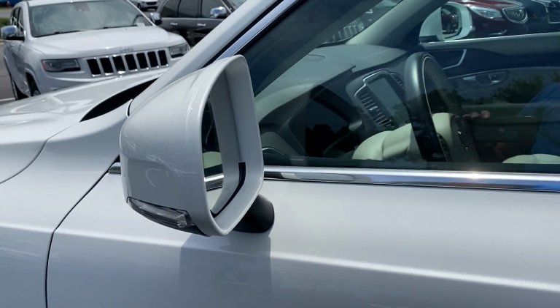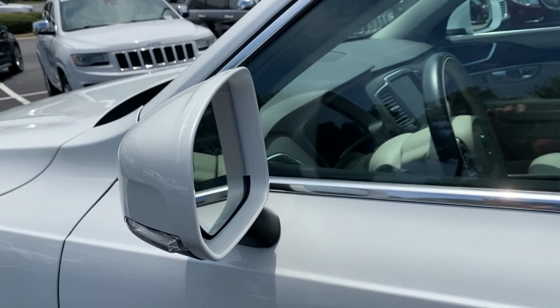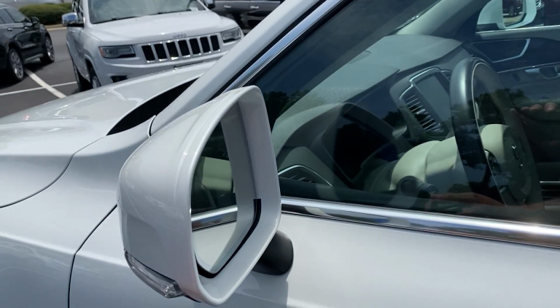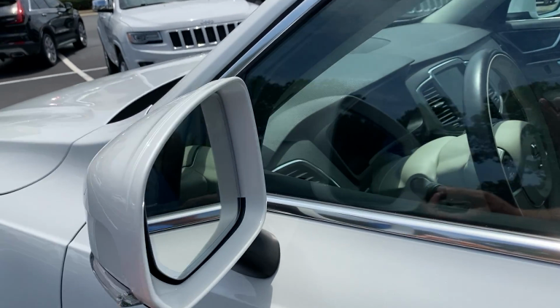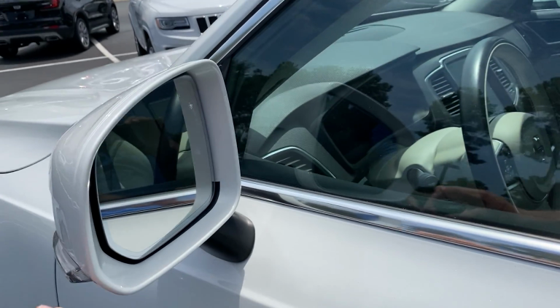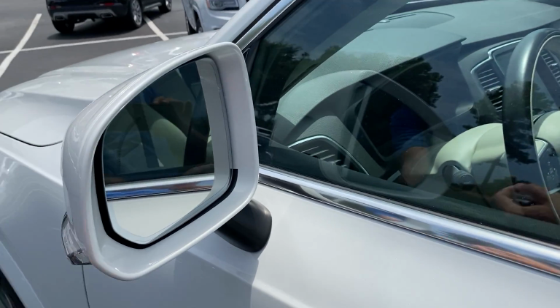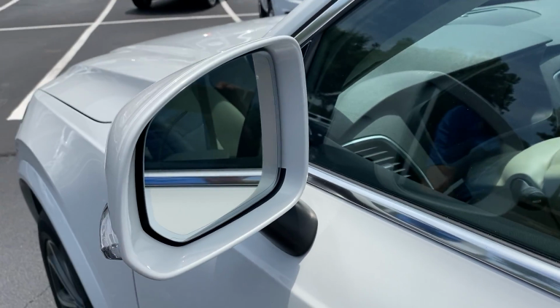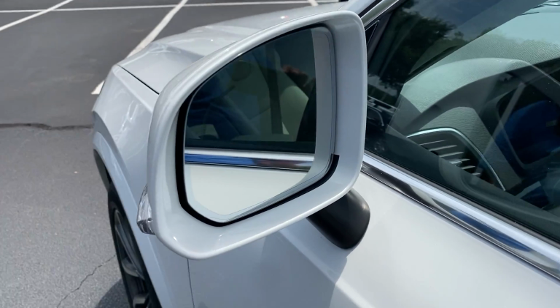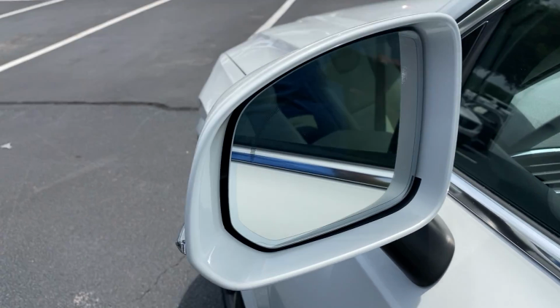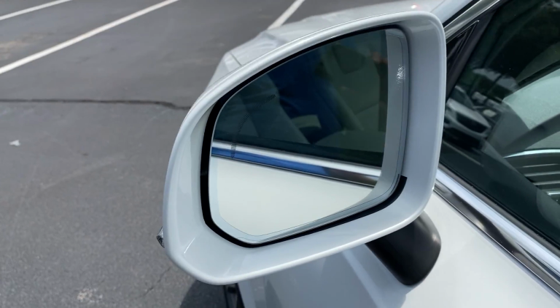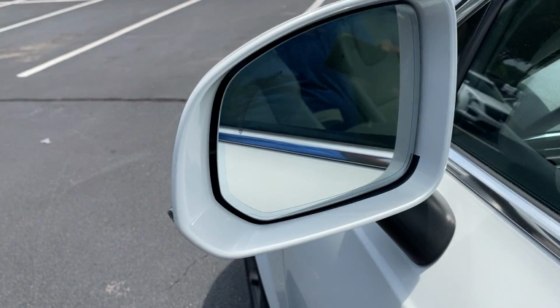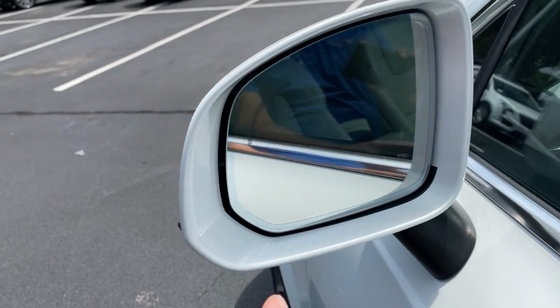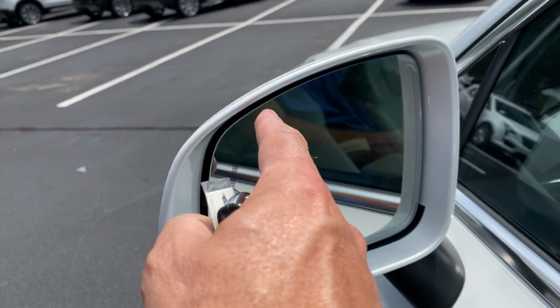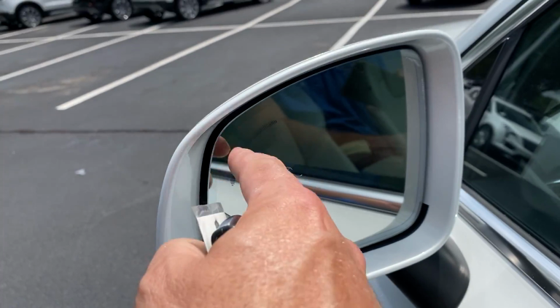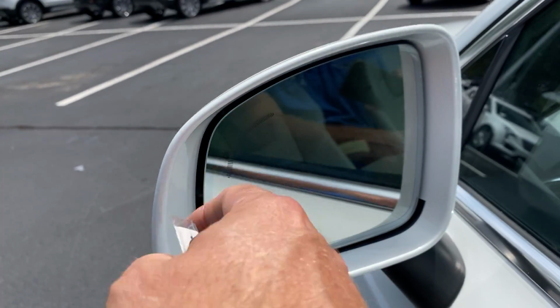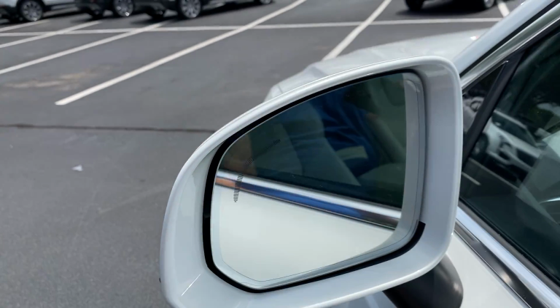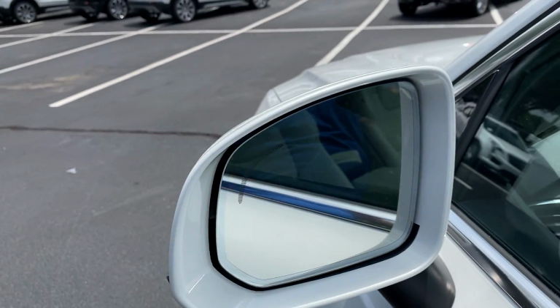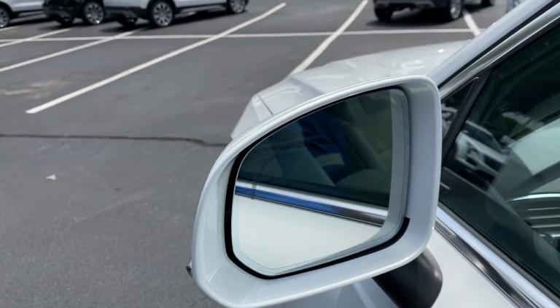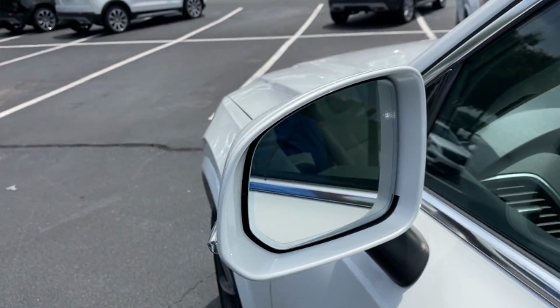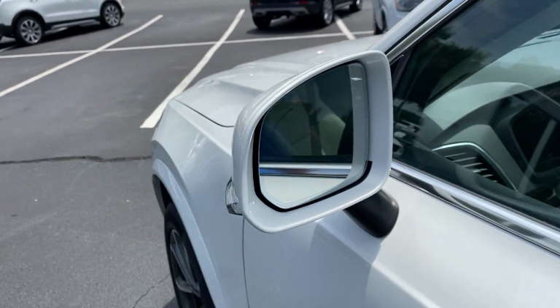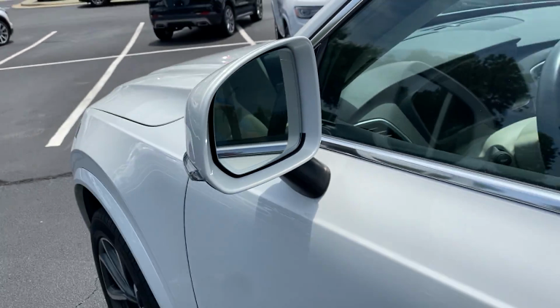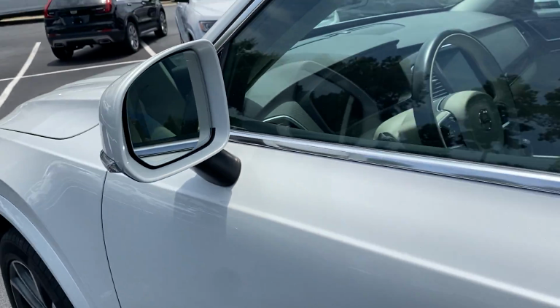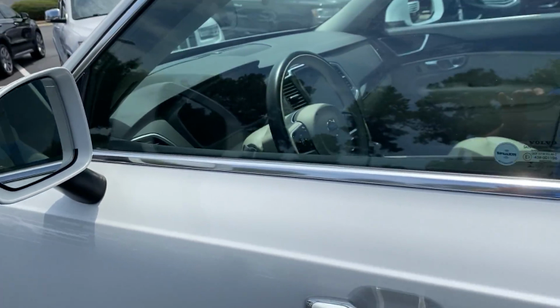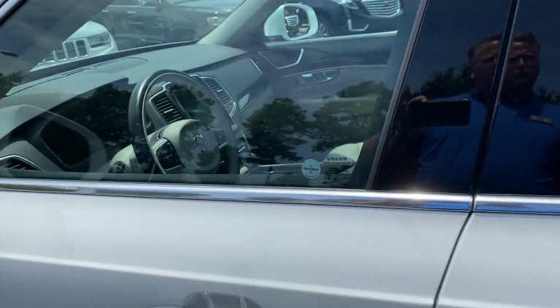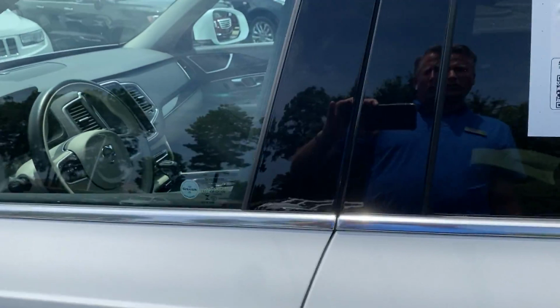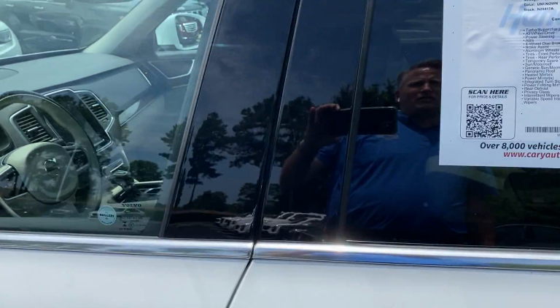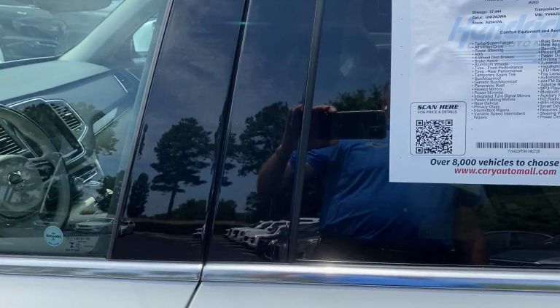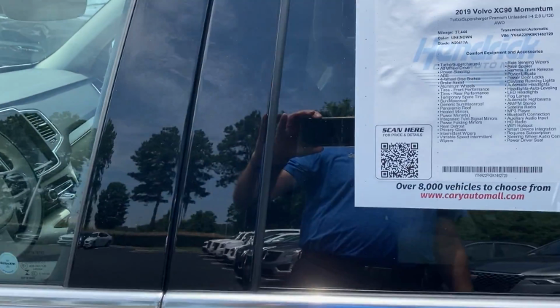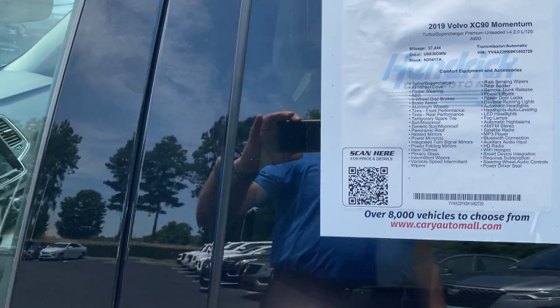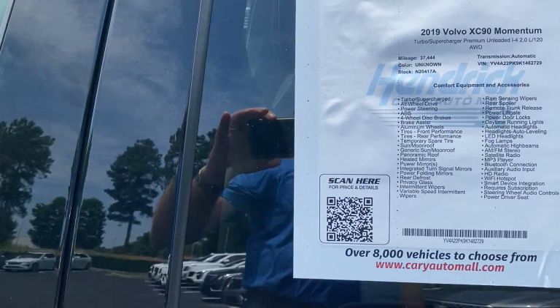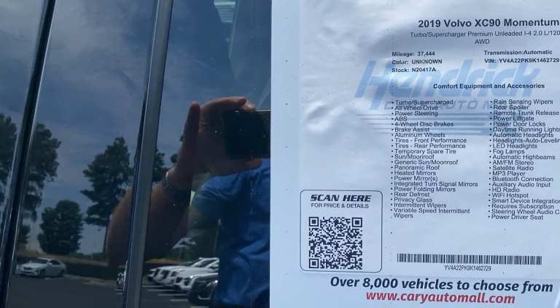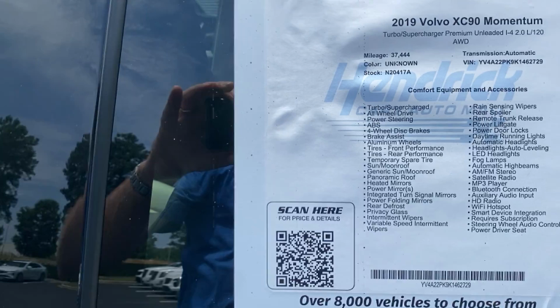You've got your safety blinker and blind spot indicators in the mirror. Of course, Volvos are always known for being loaded with safety equipment.